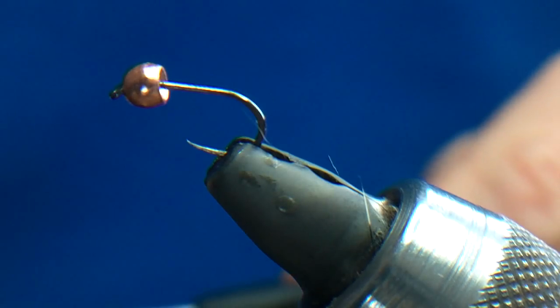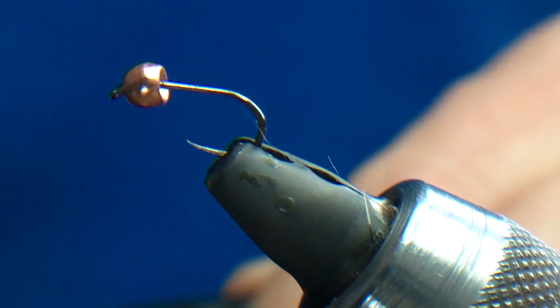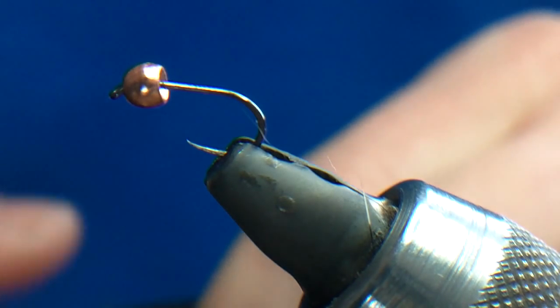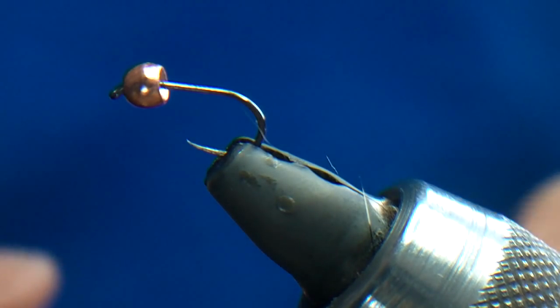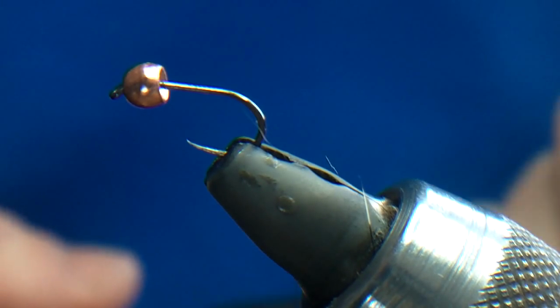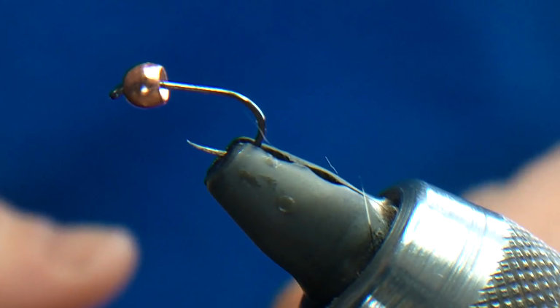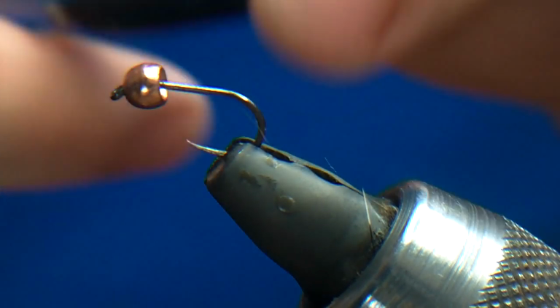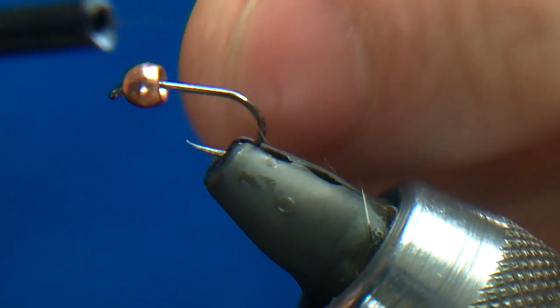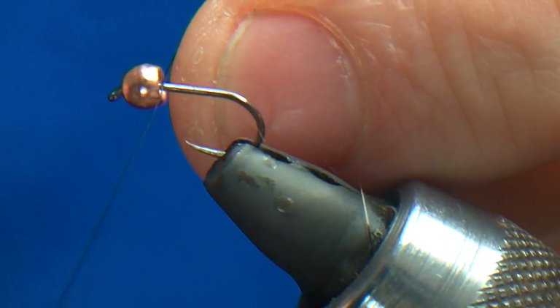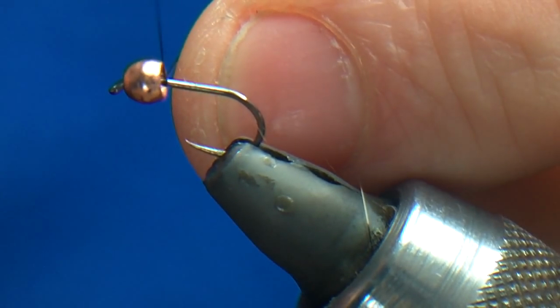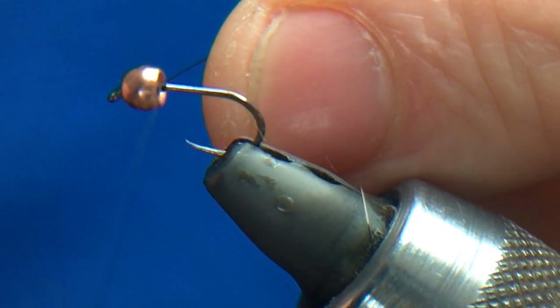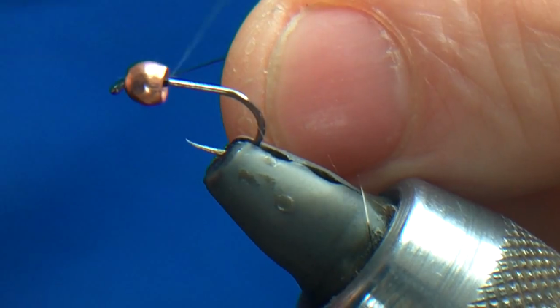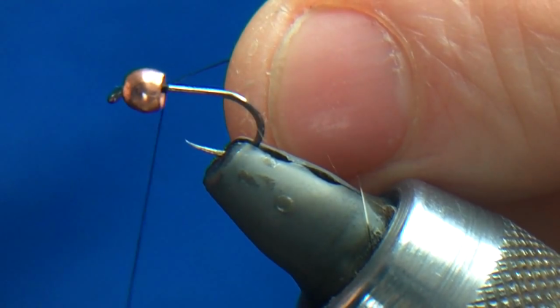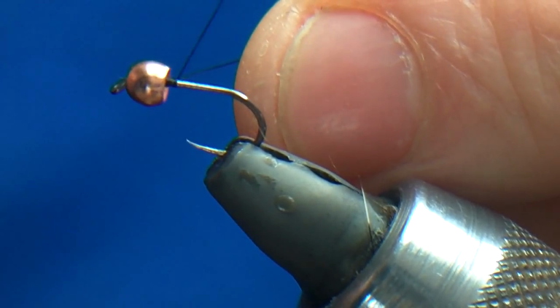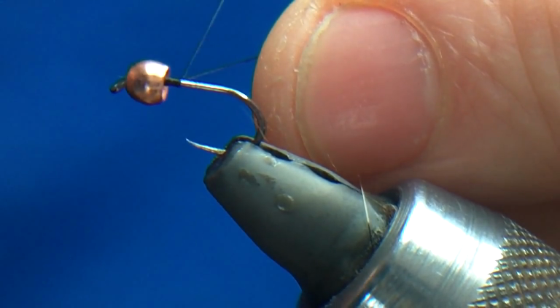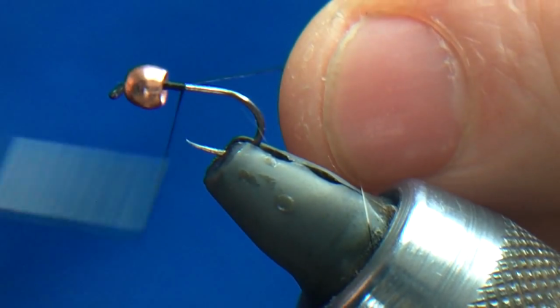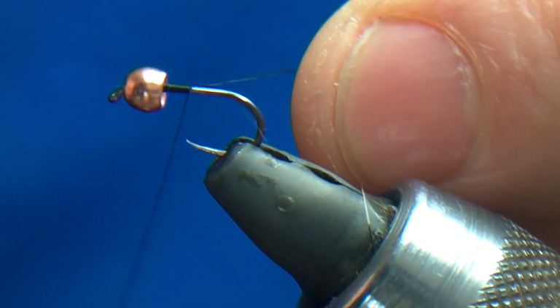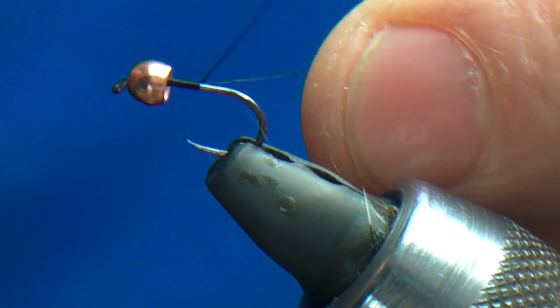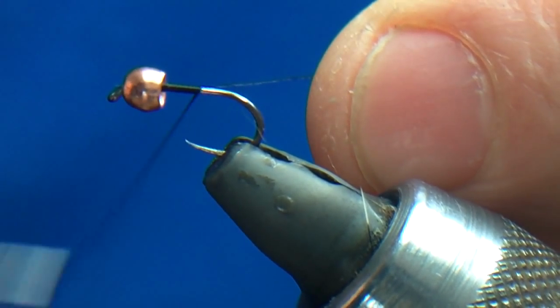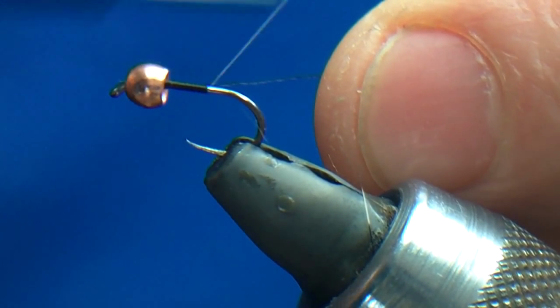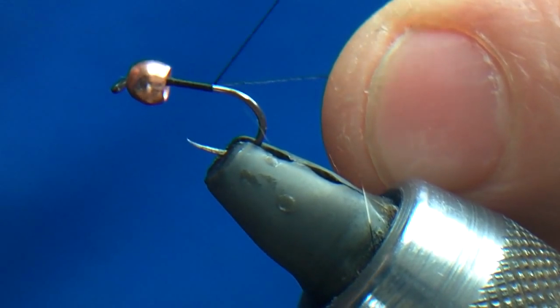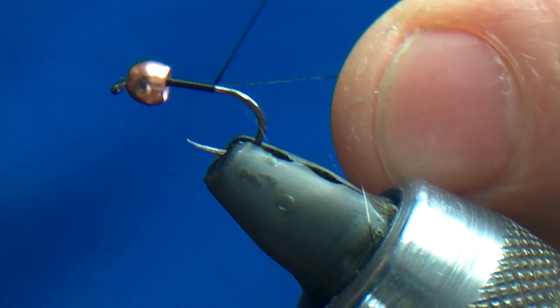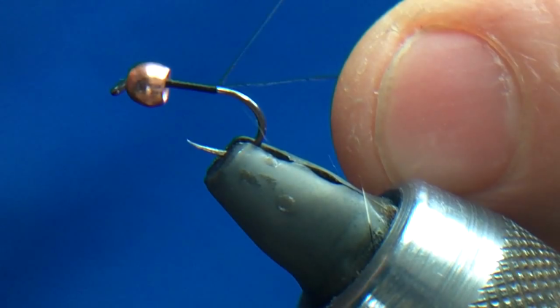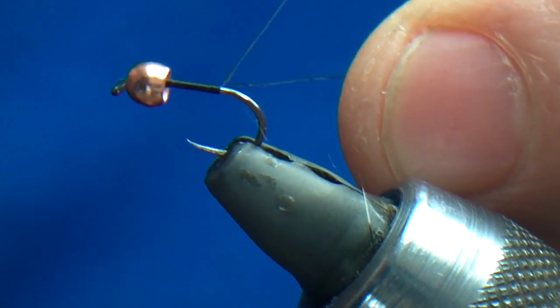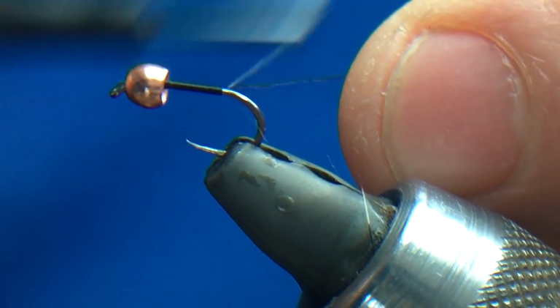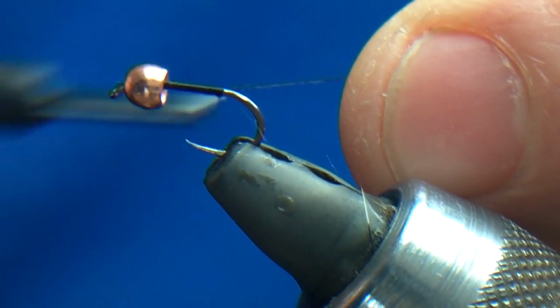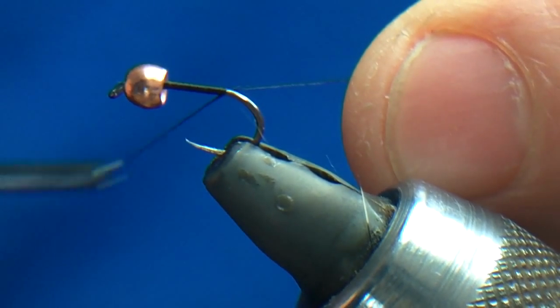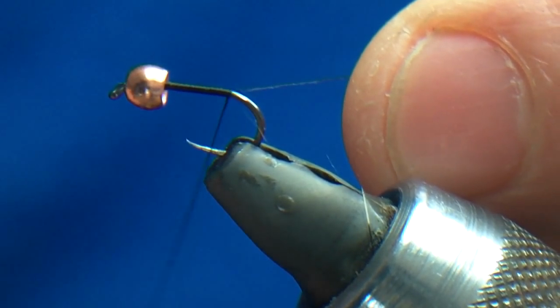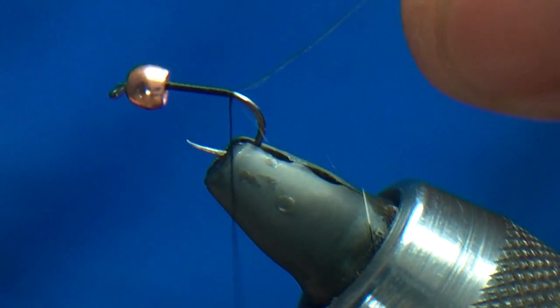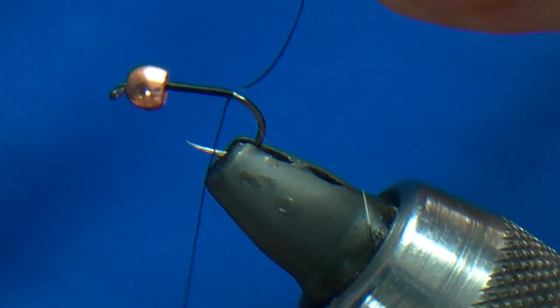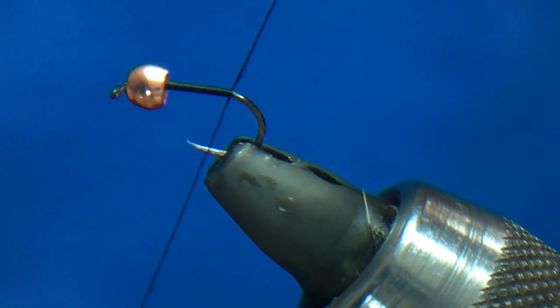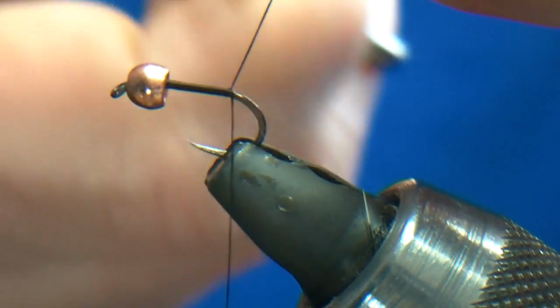Obviously I want to tie them with different sizes, so I'll use my 14-0 wisp again. I'm going to start just here, then take it to just where the bend starts.